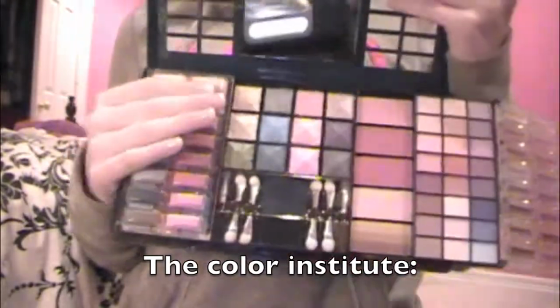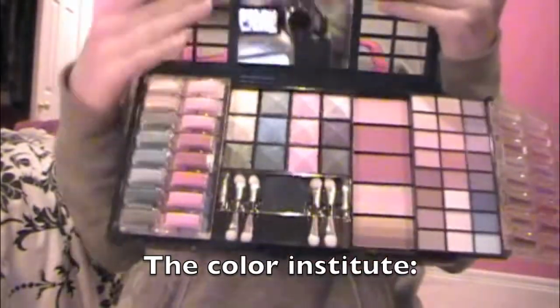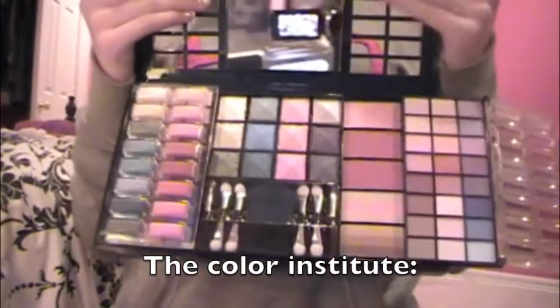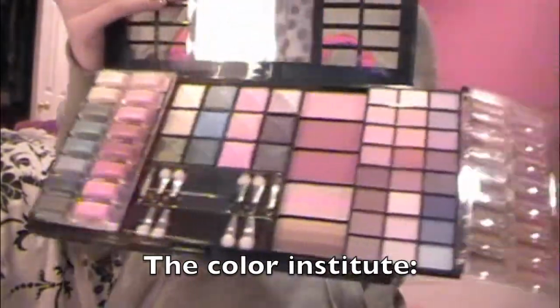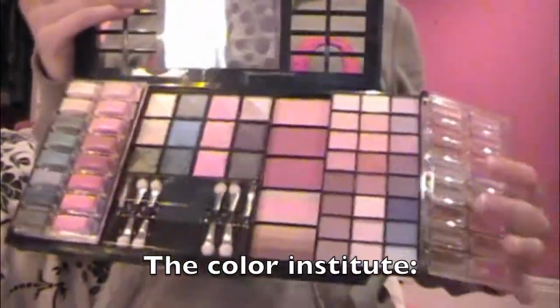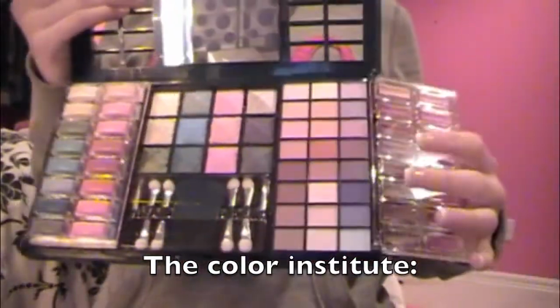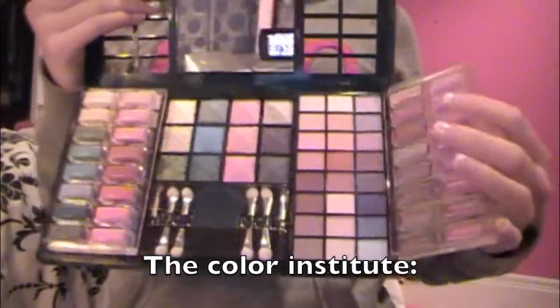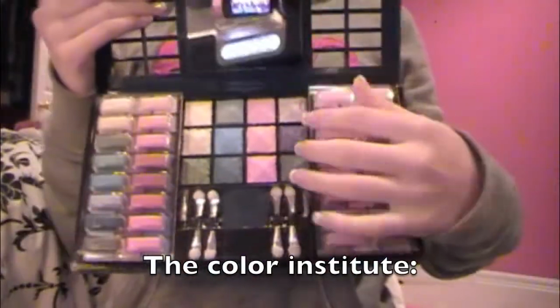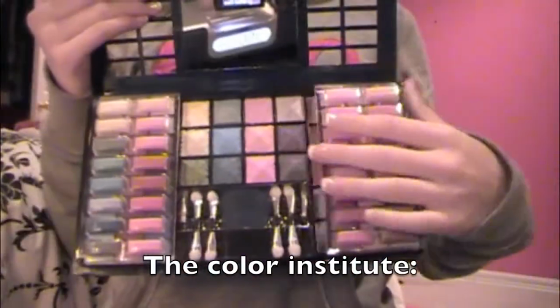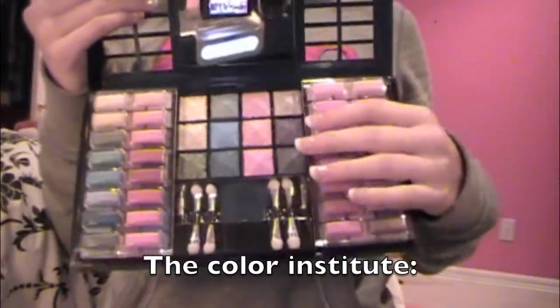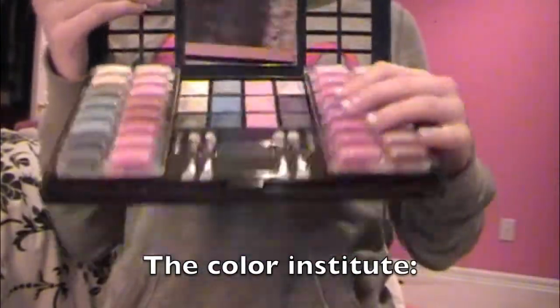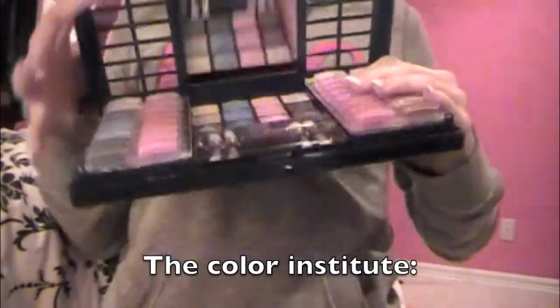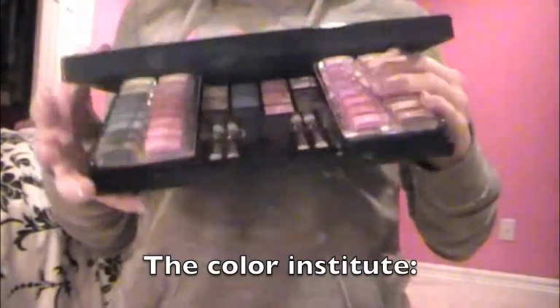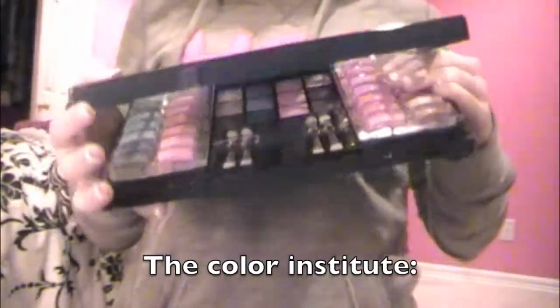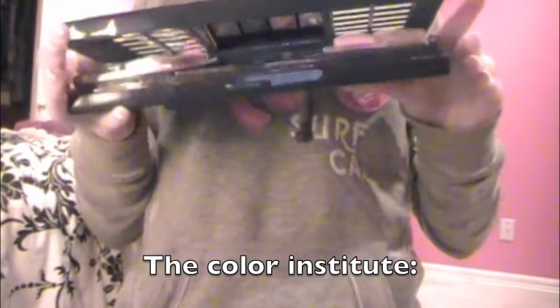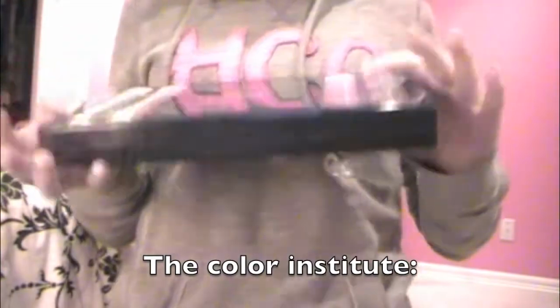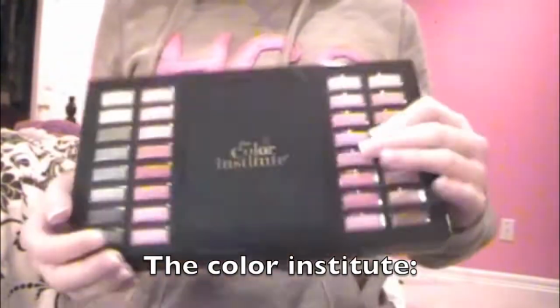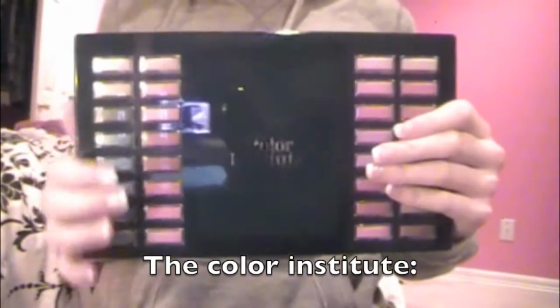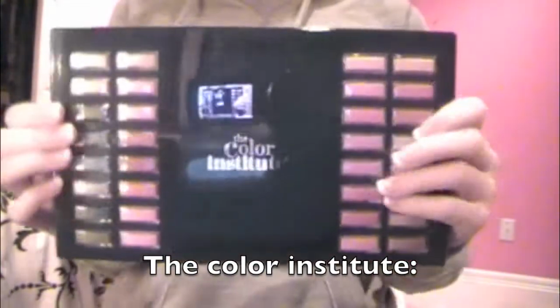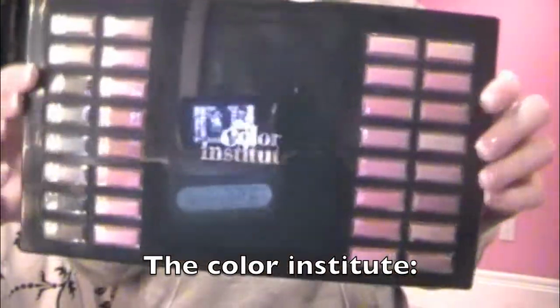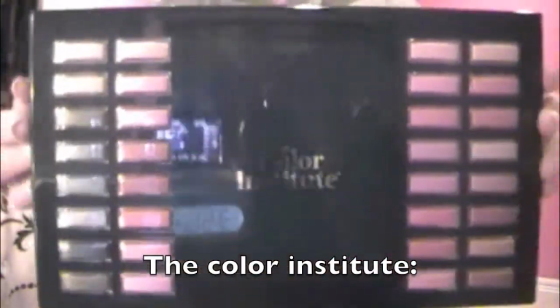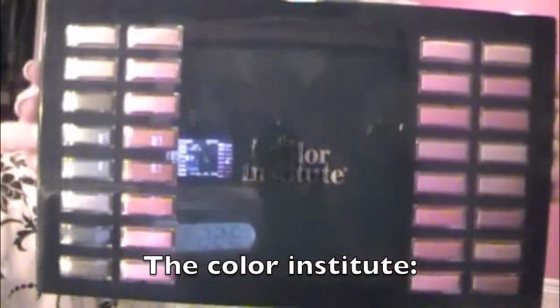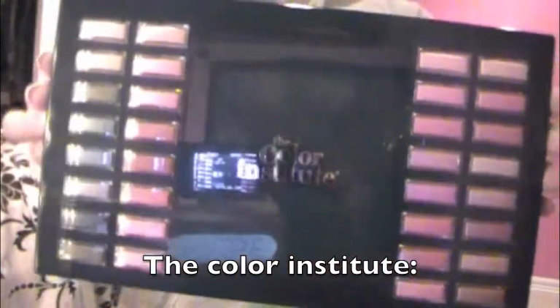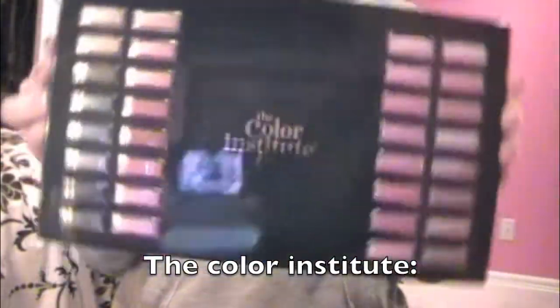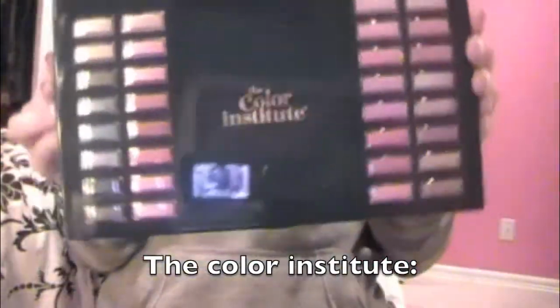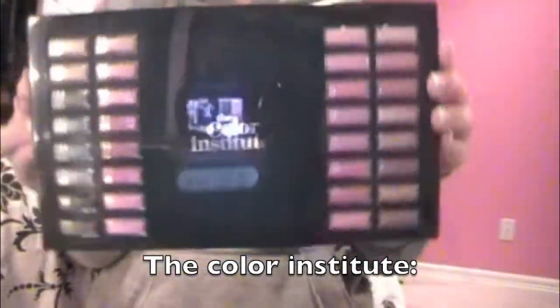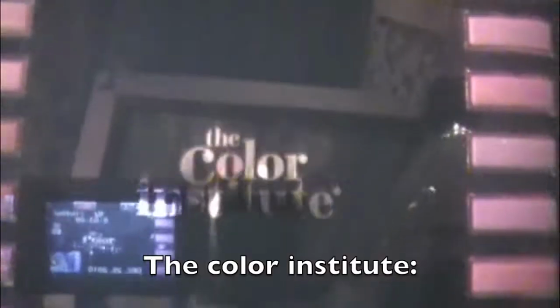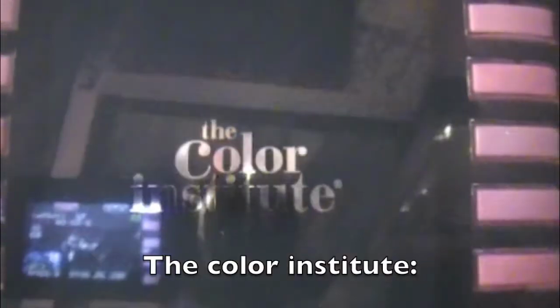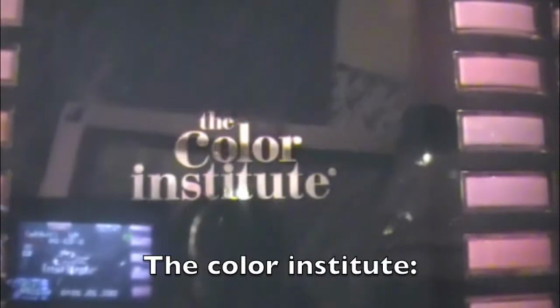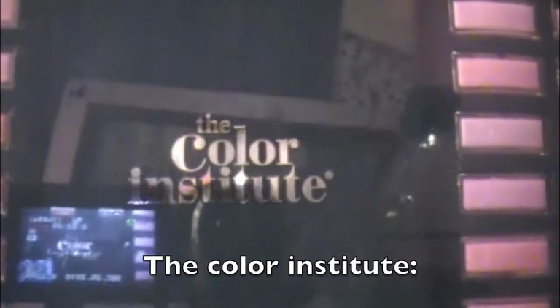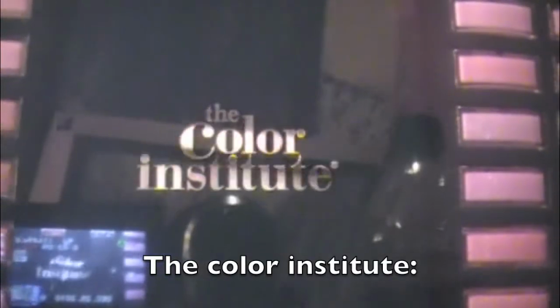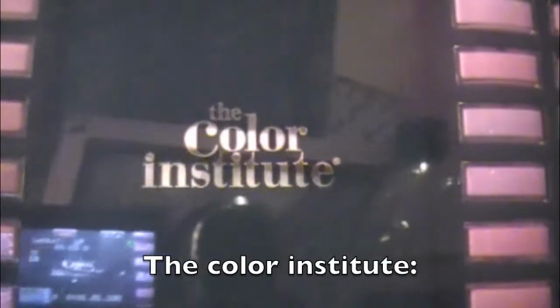I think that is really cool and I'm so excited about using this. It's The Color Institute.